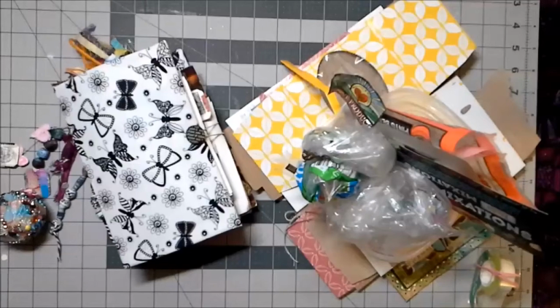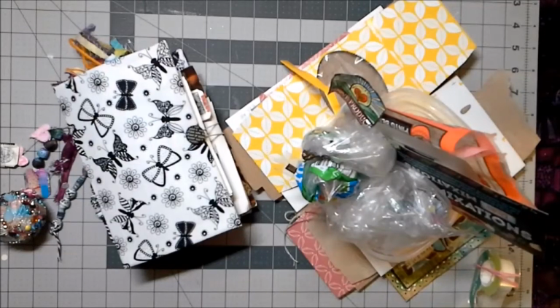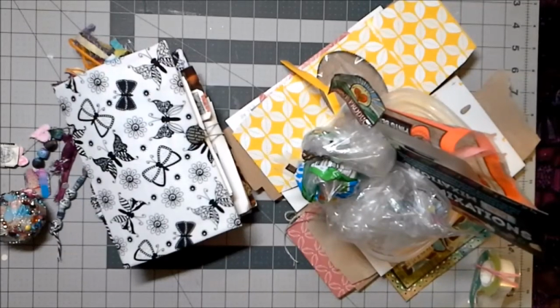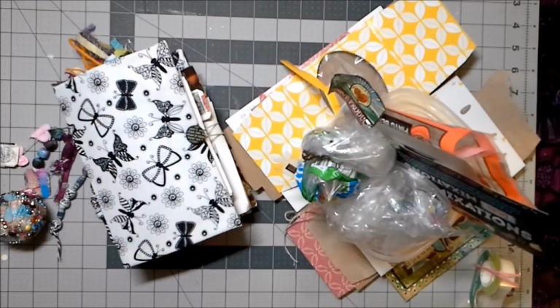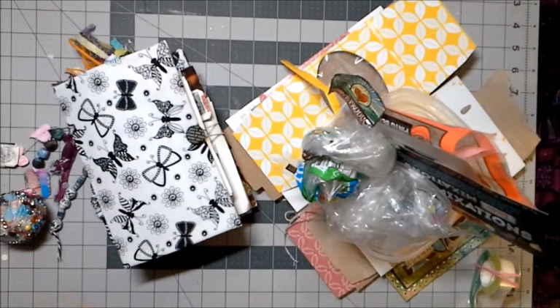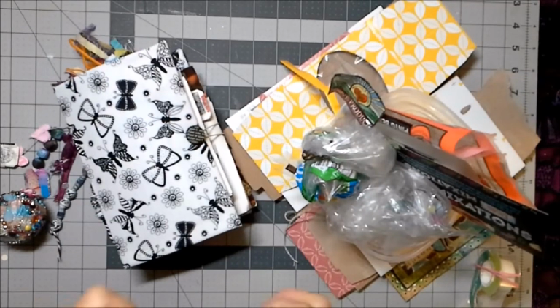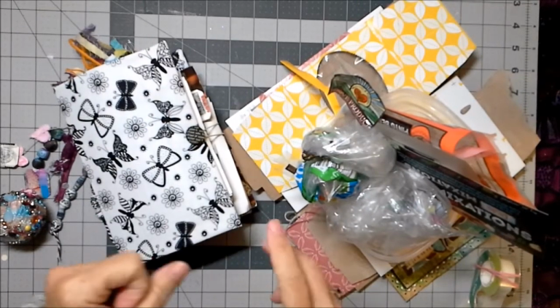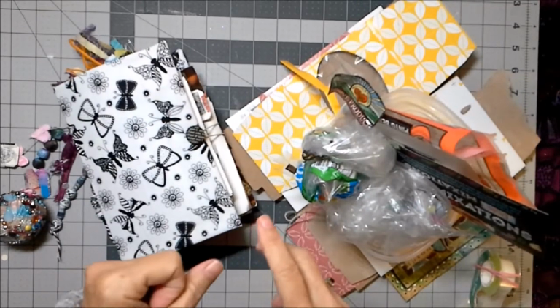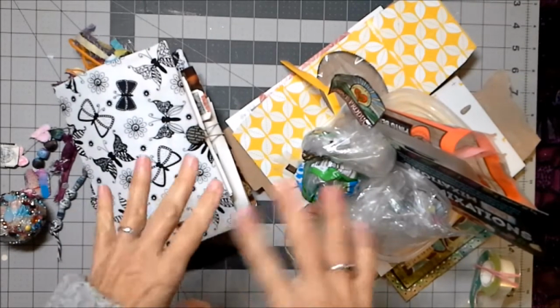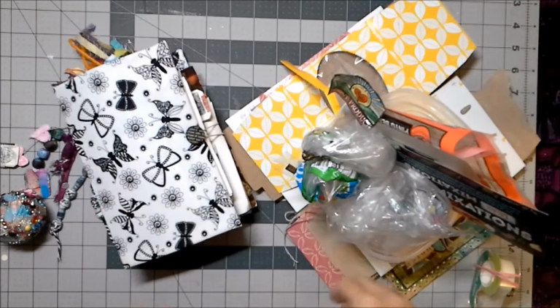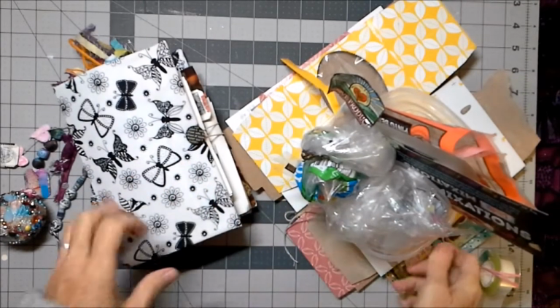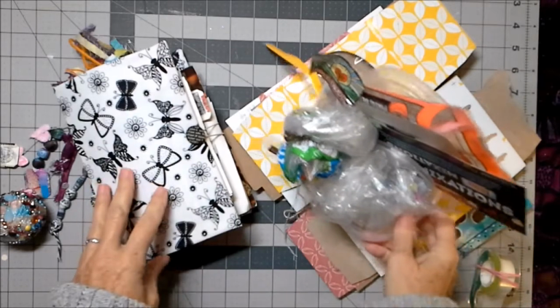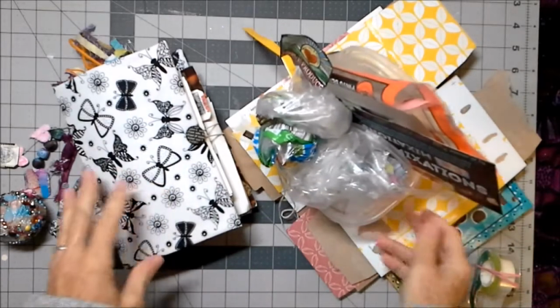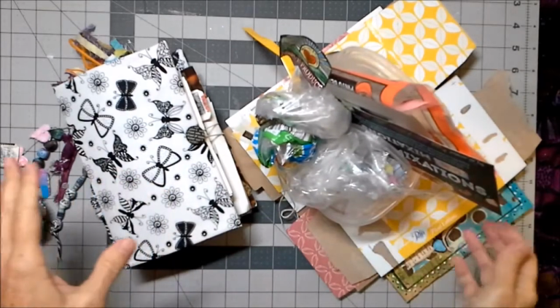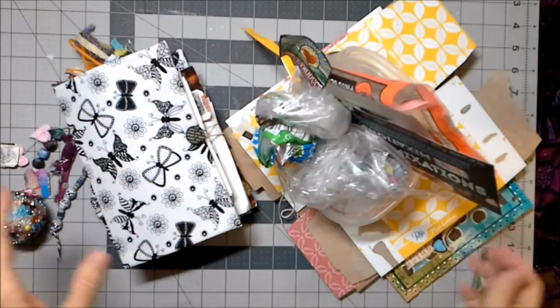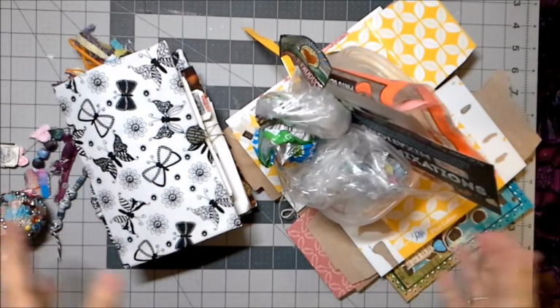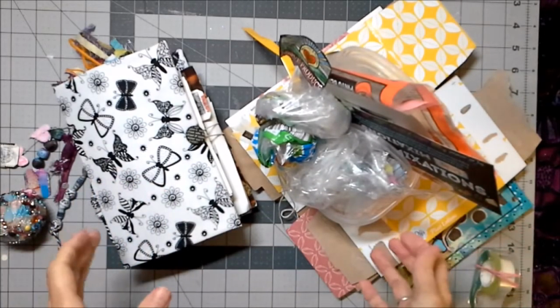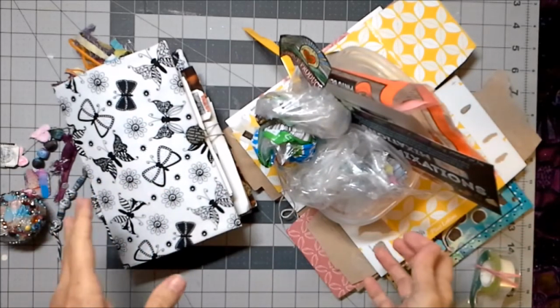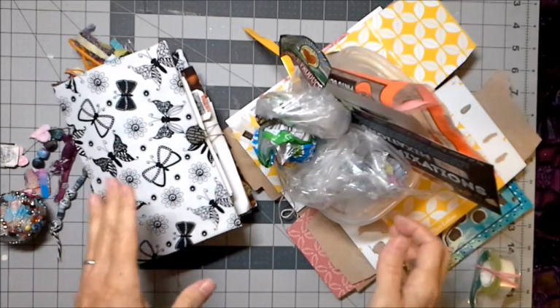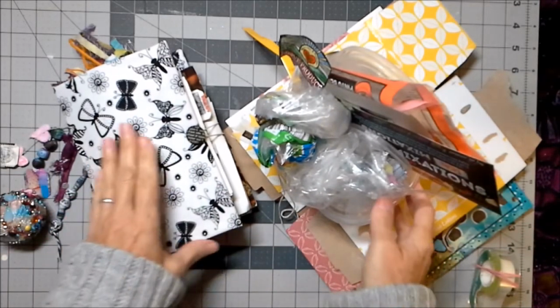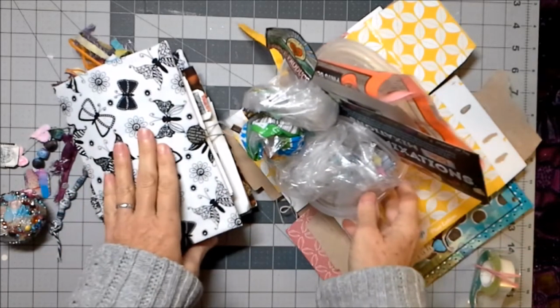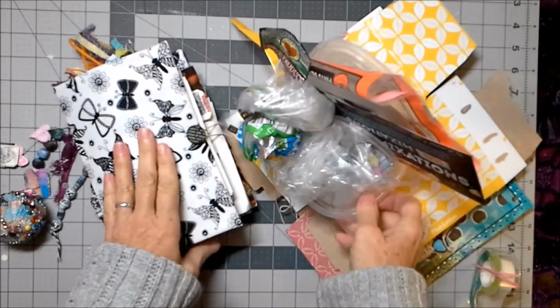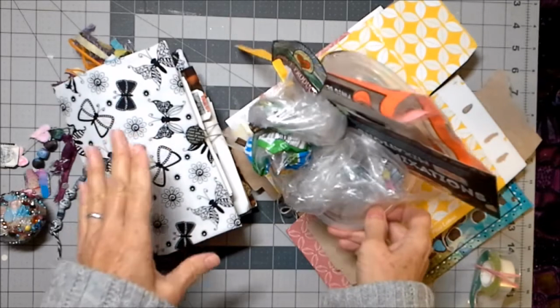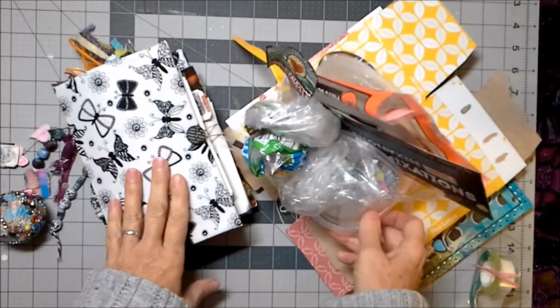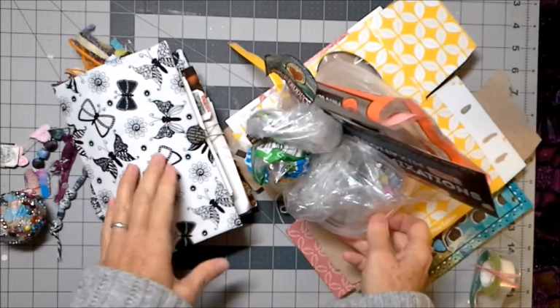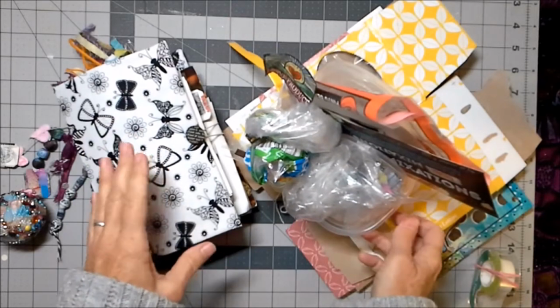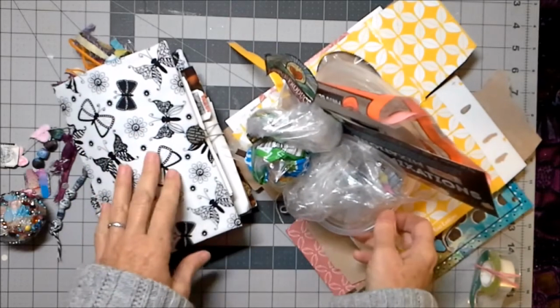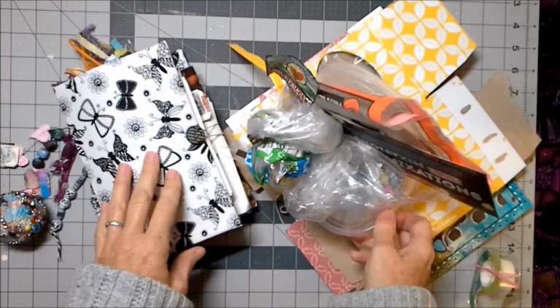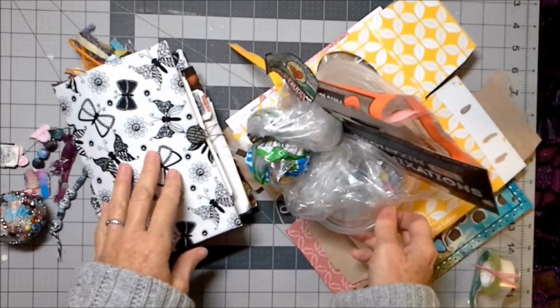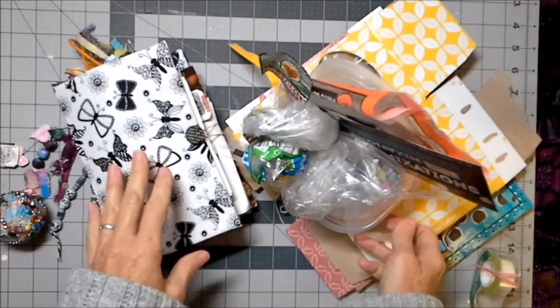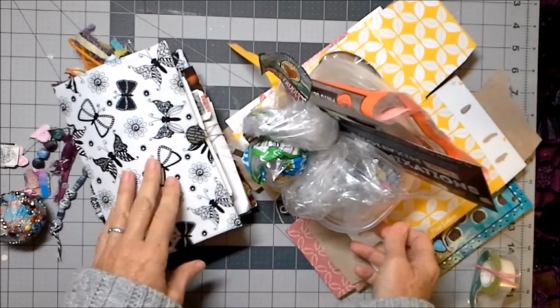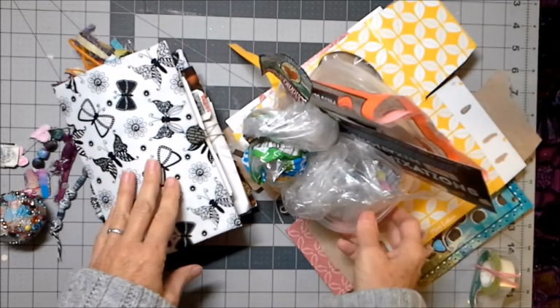Hey everybody! A lot of us are going to find ourselves in the kitchen this holiday season, so I thought I would give you some hints on stuff in the kitchen to be on the lookout for that you can use in your crafting.